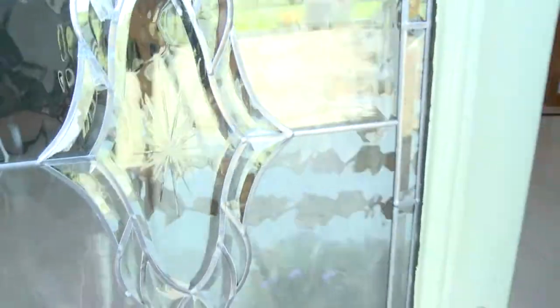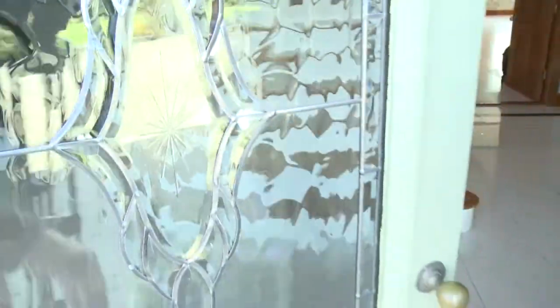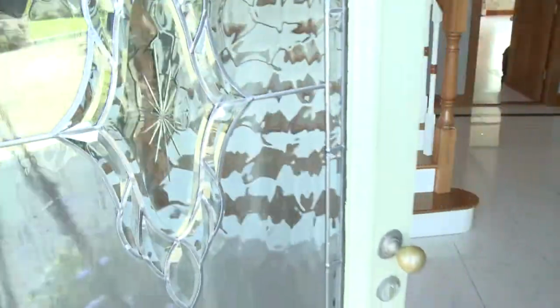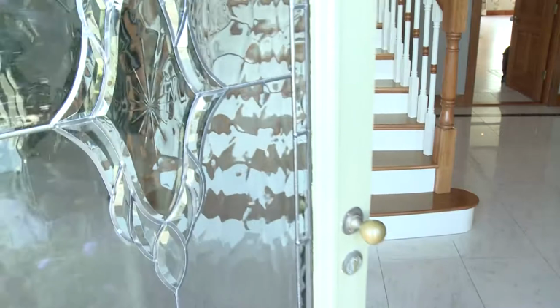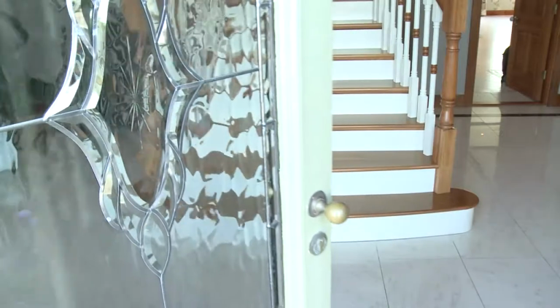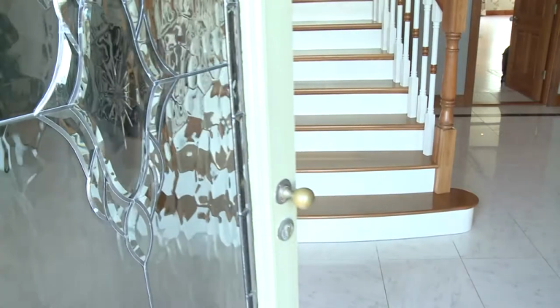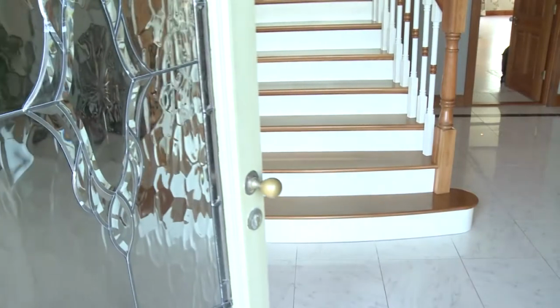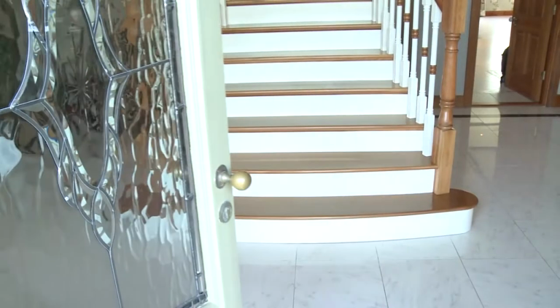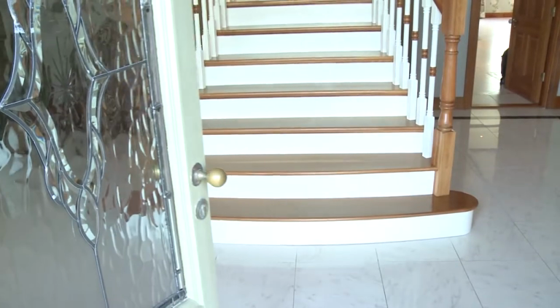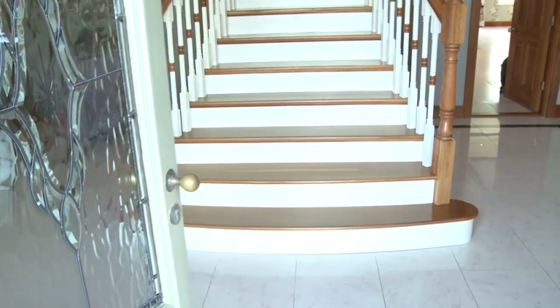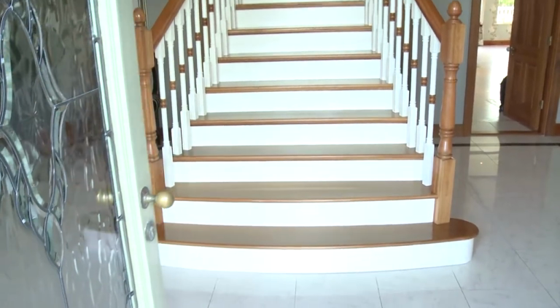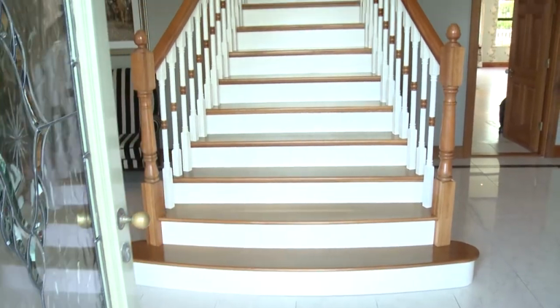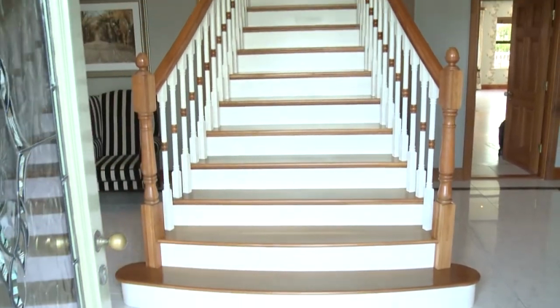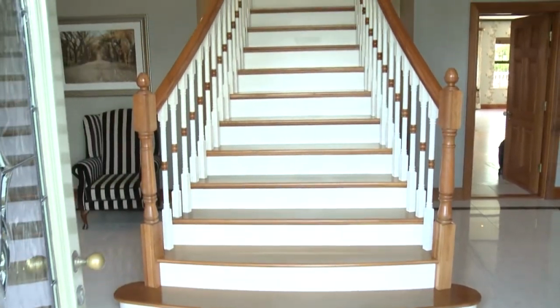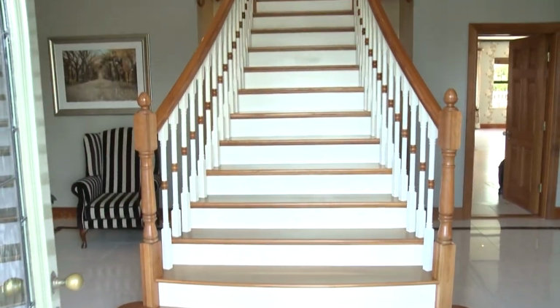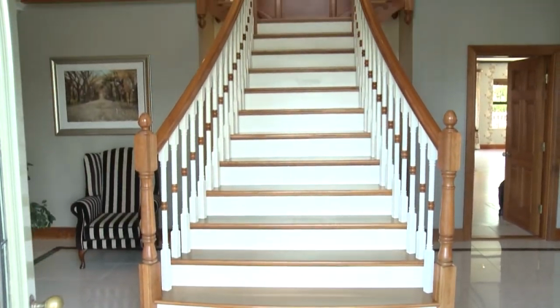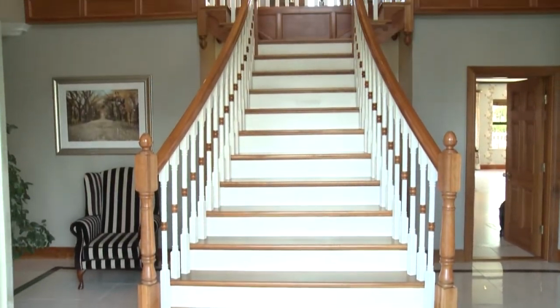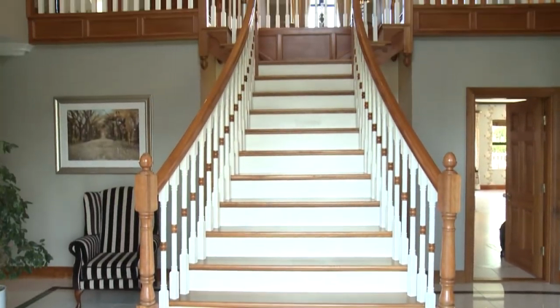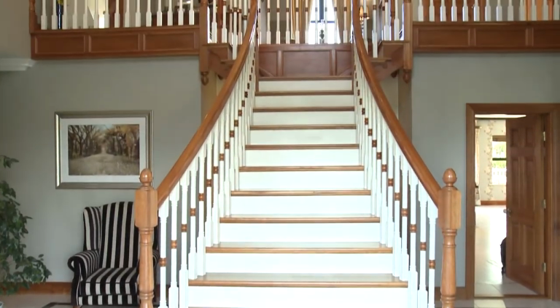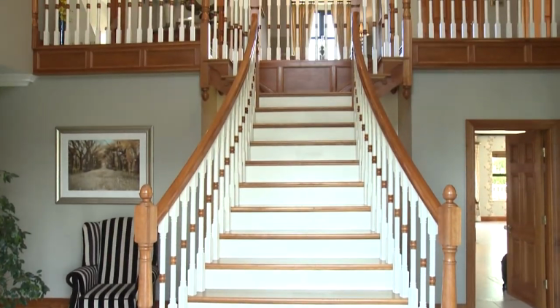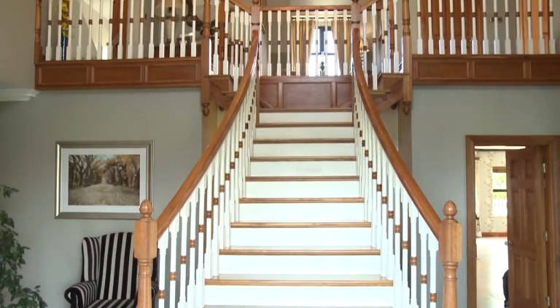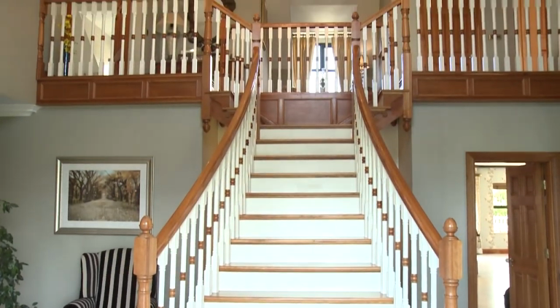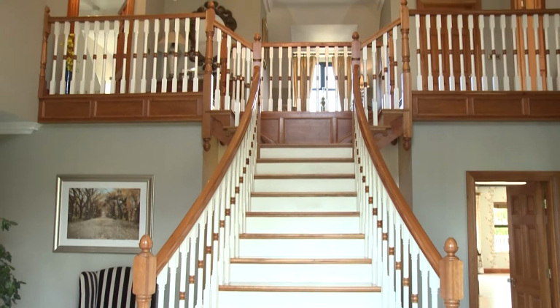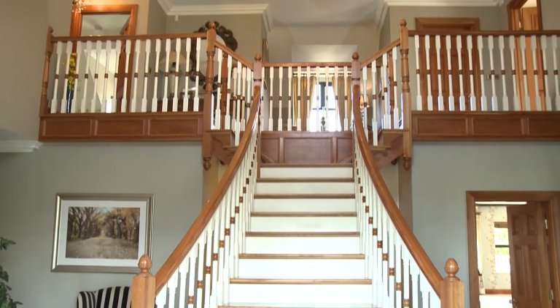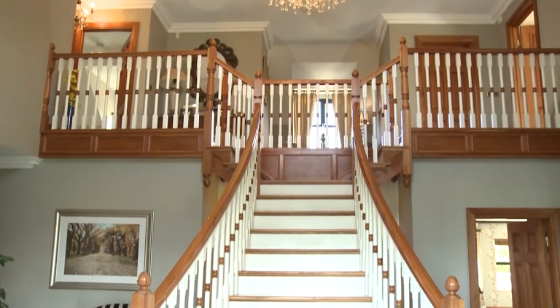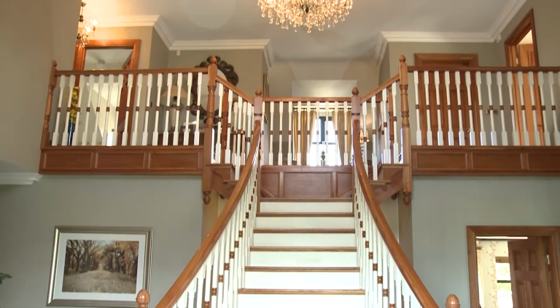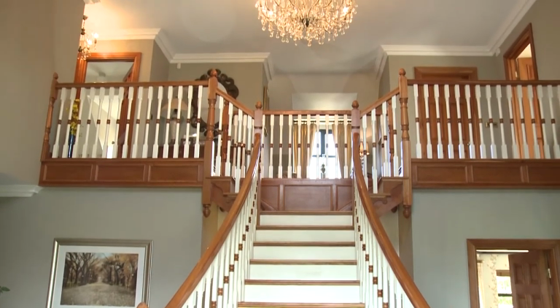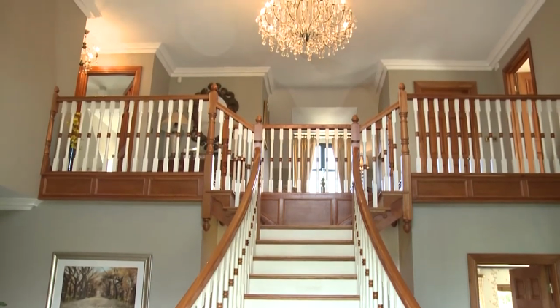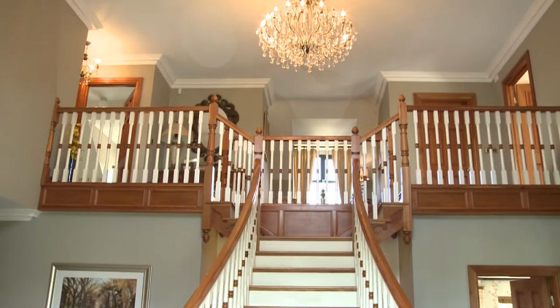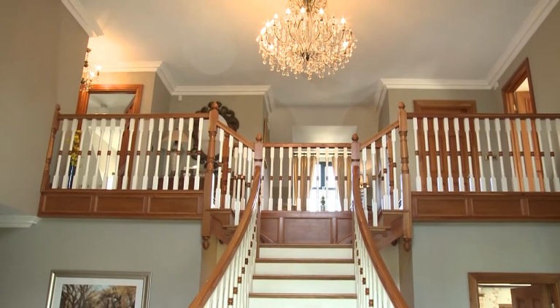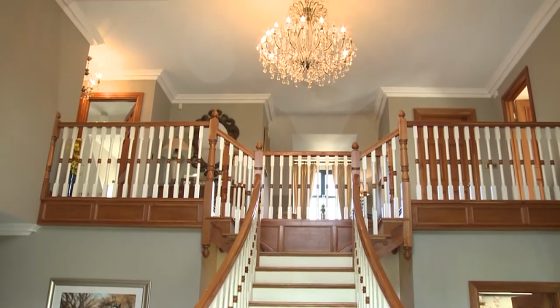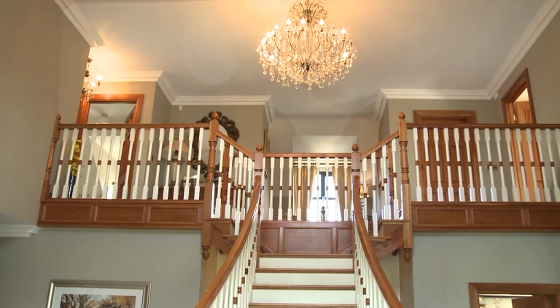Through the front door and into the marble-floored entrance hall, you are met with a stunning solid cherry wood sweeping staircase leading to the first floor.